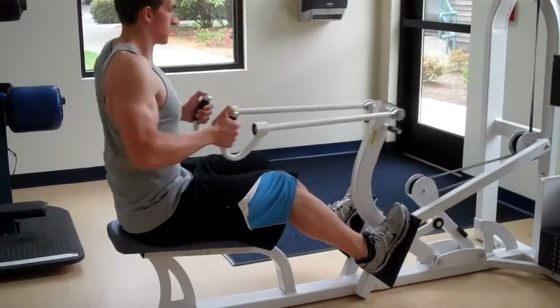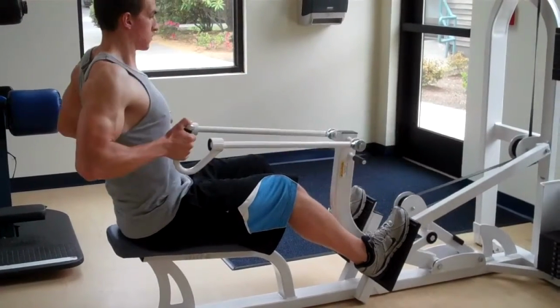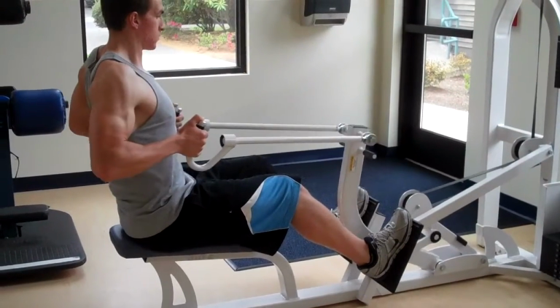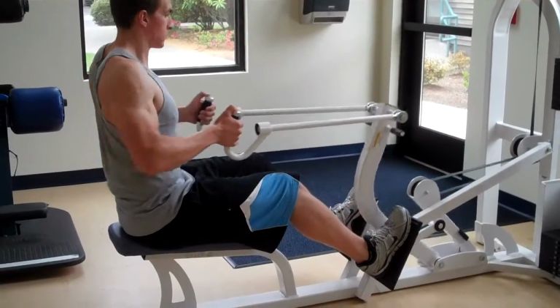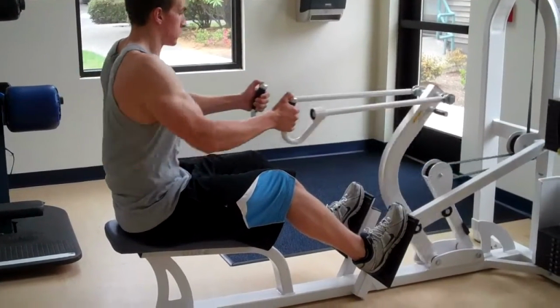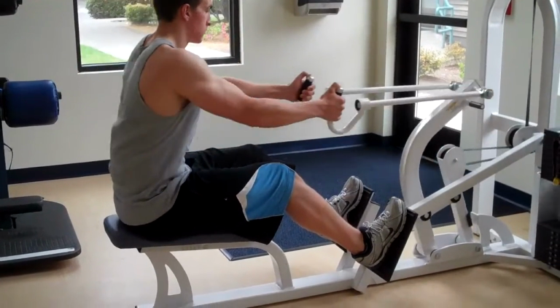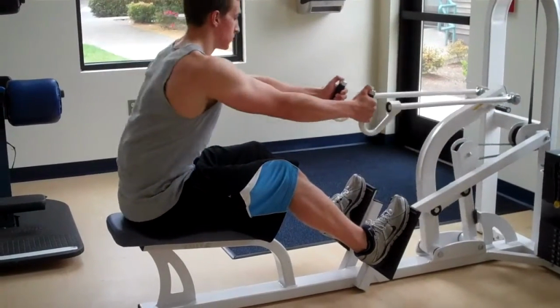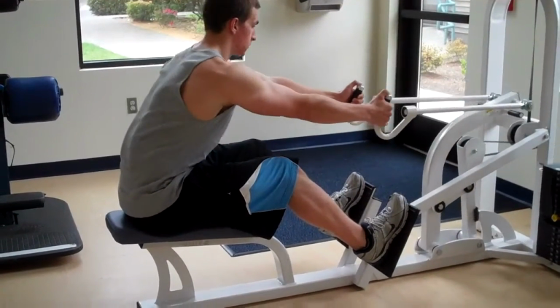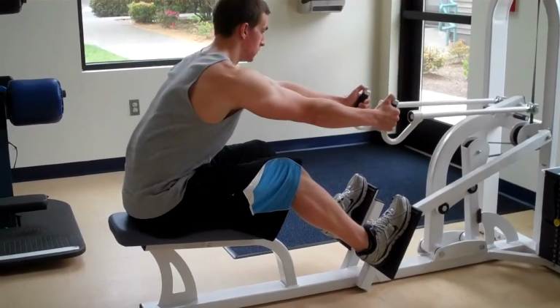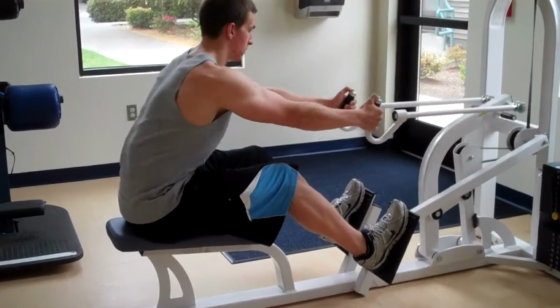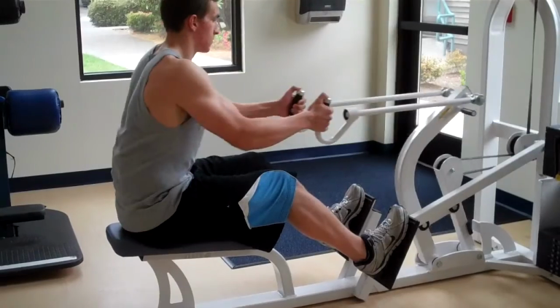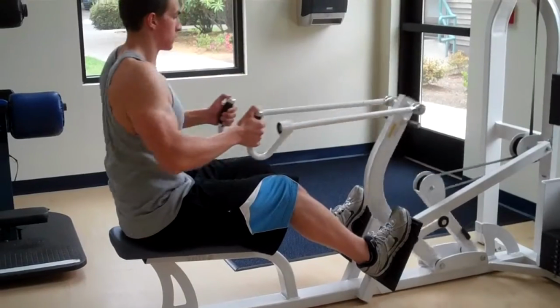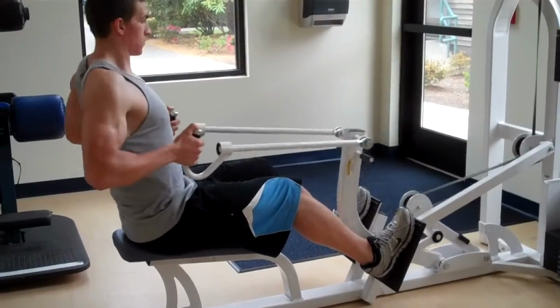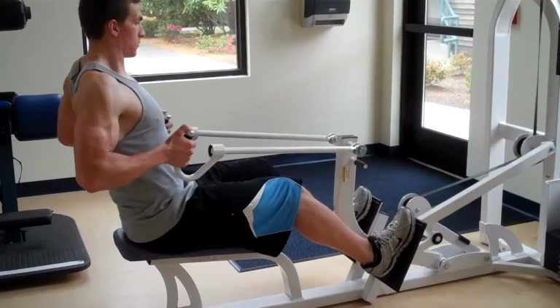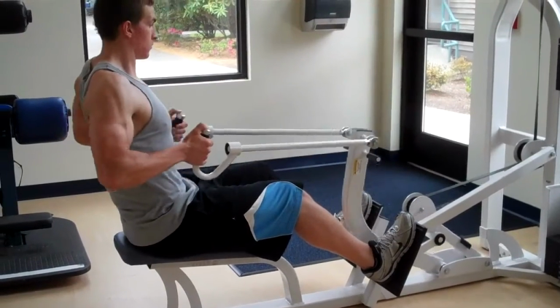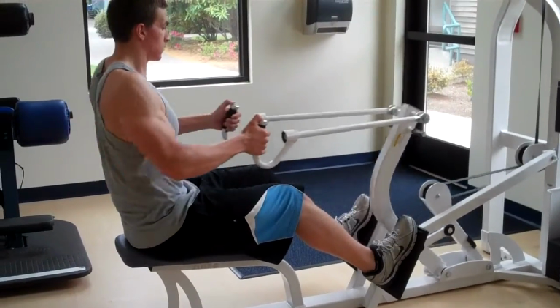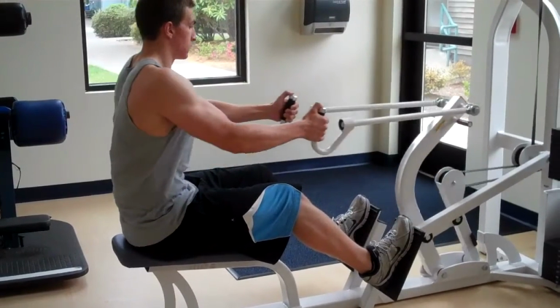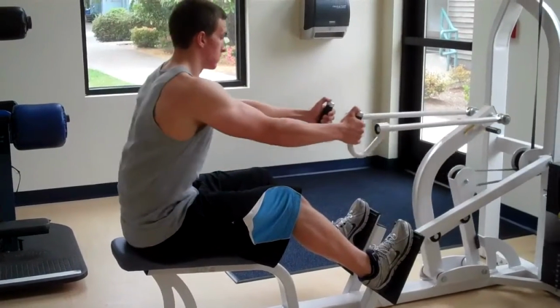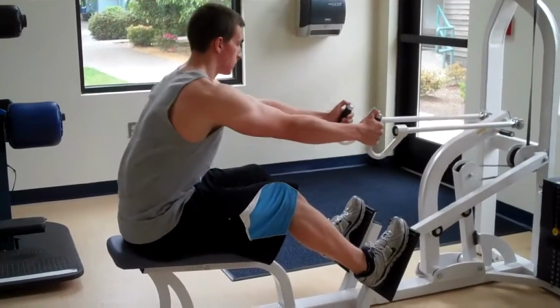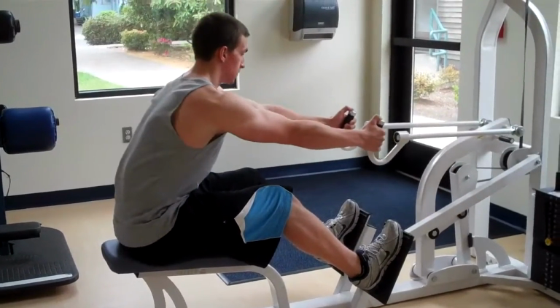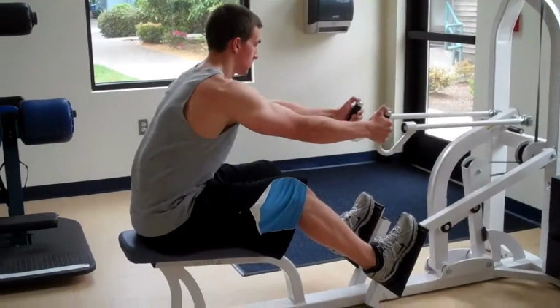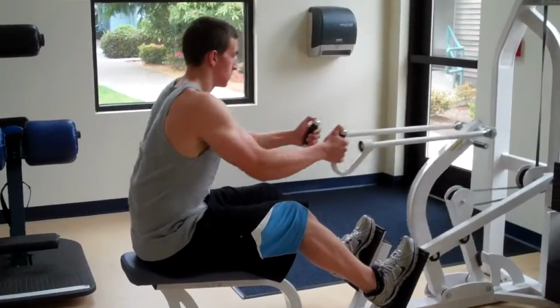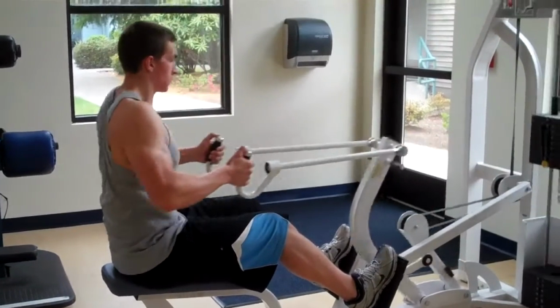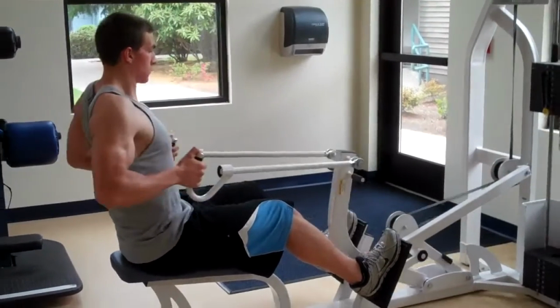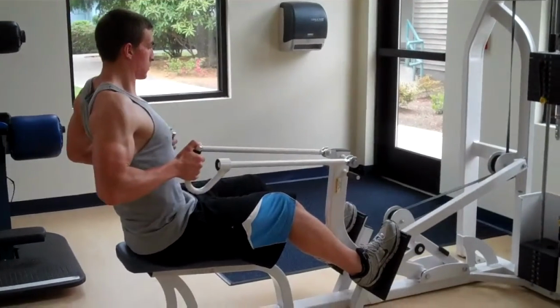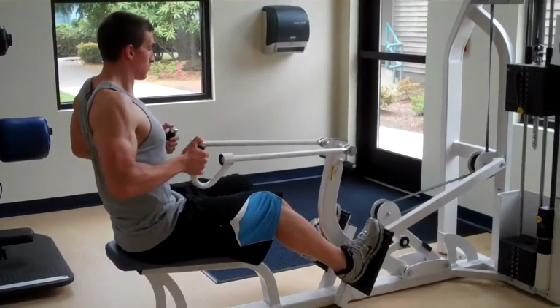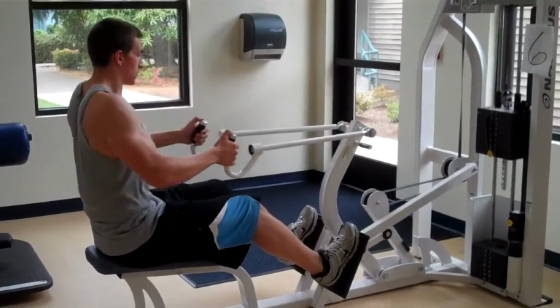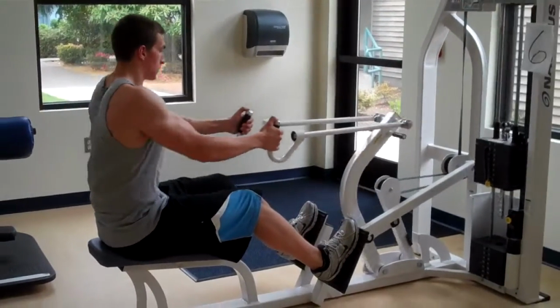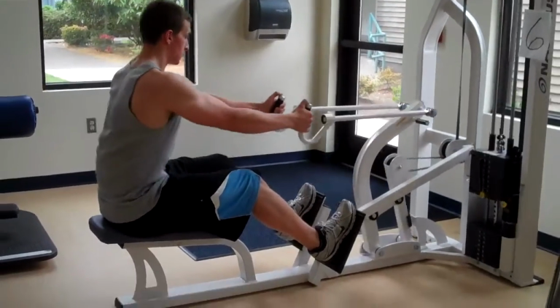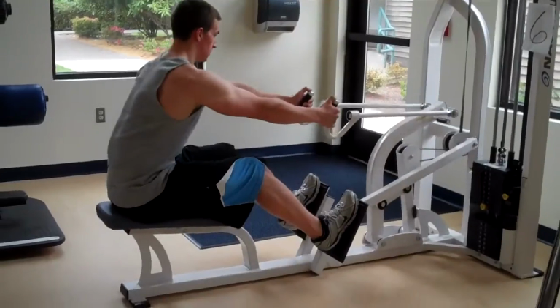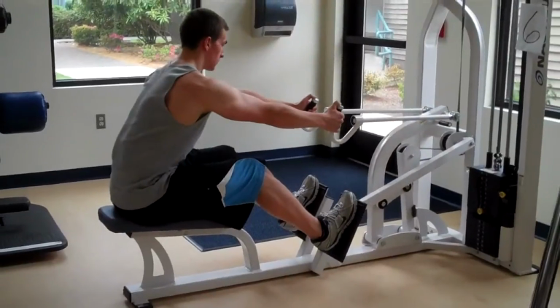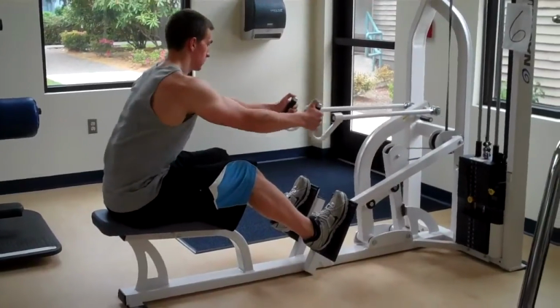He has a slight bend in his legs, moving at a moderate pace. This is called the seated row or the compound row.